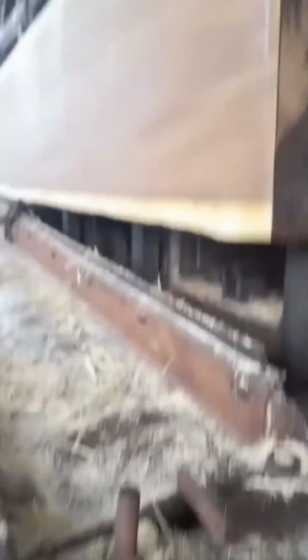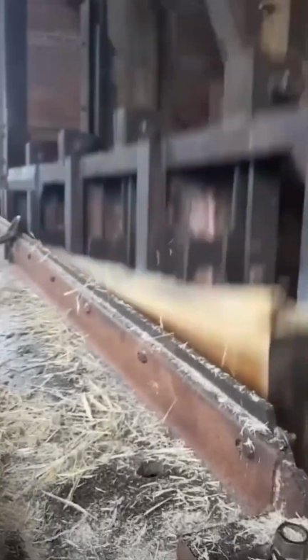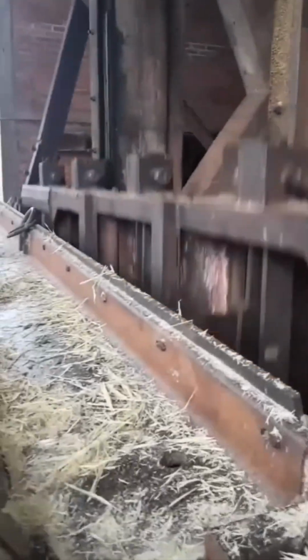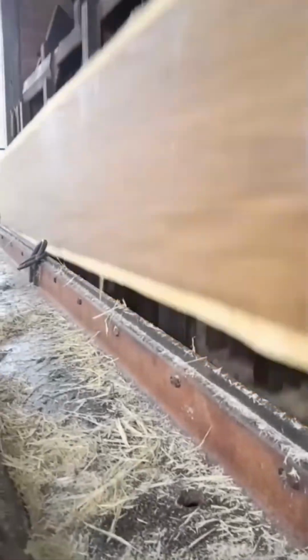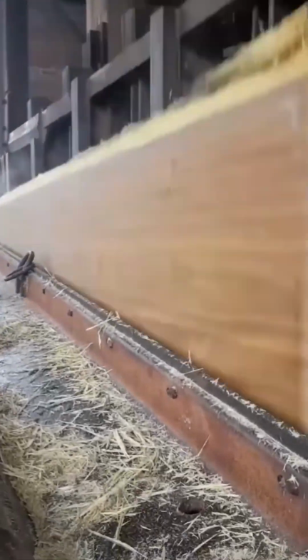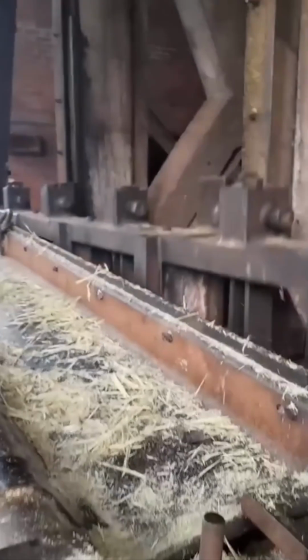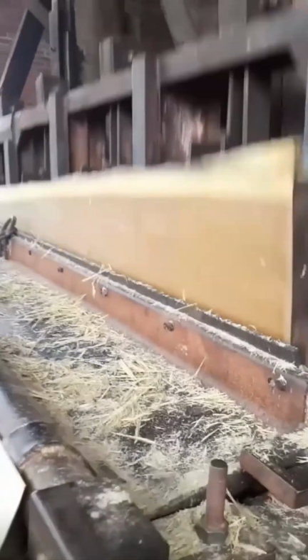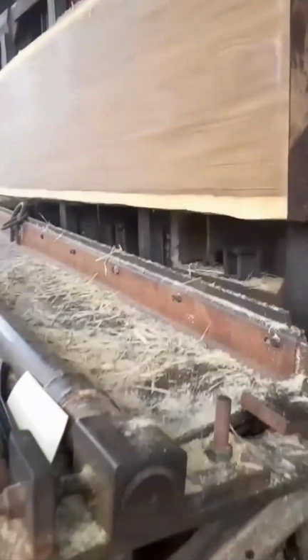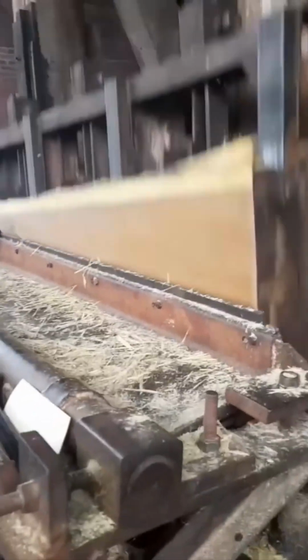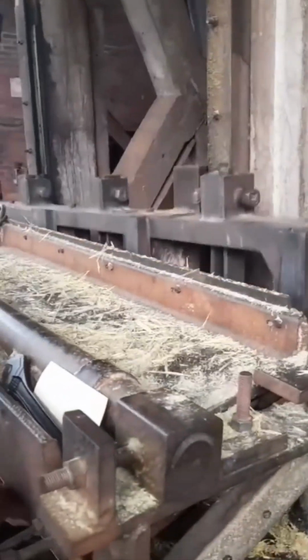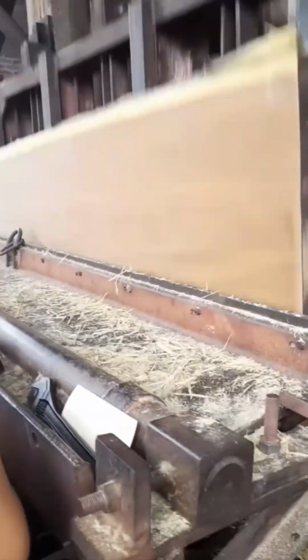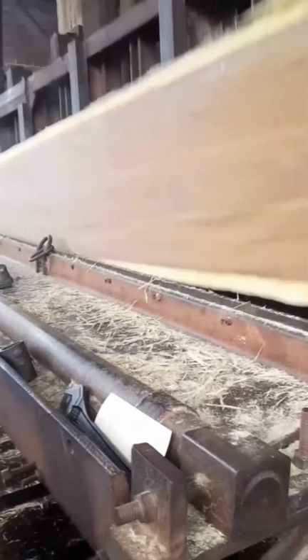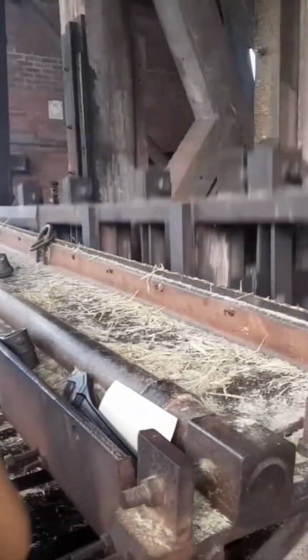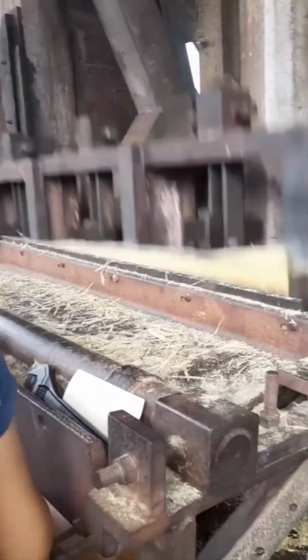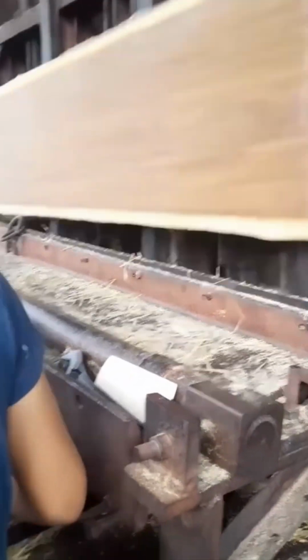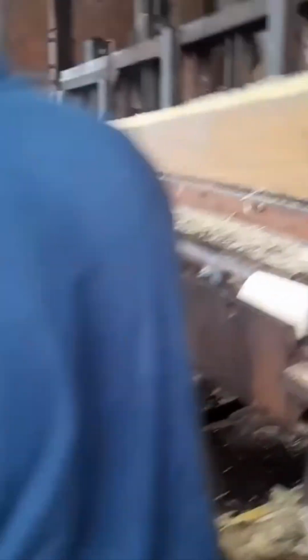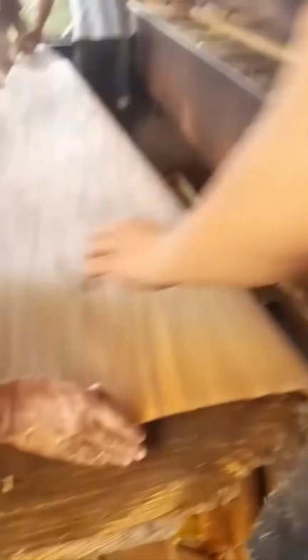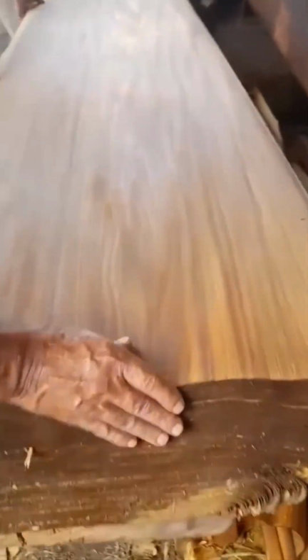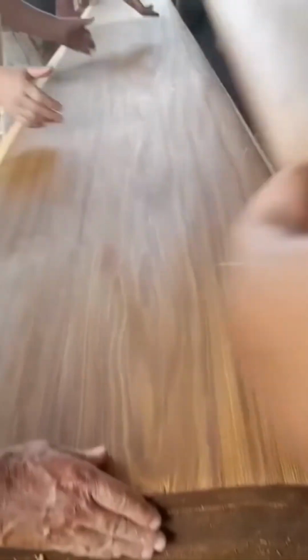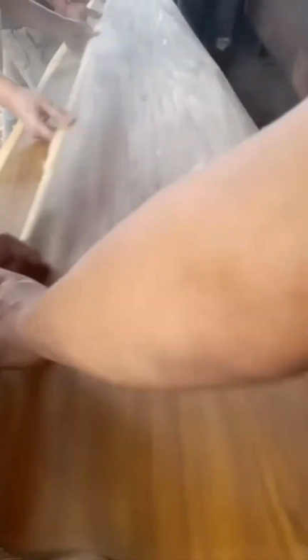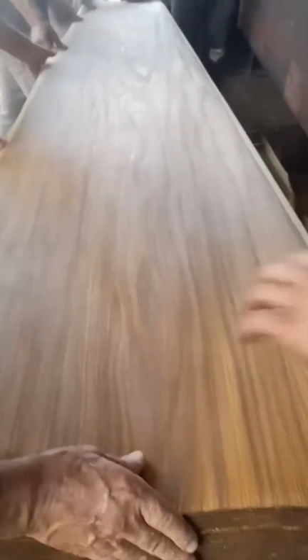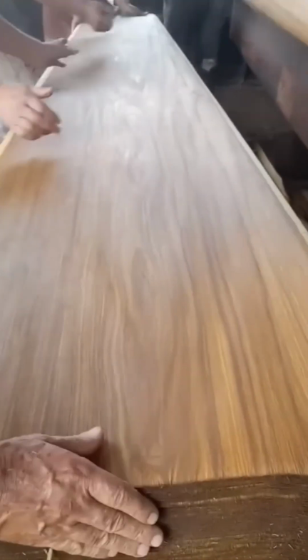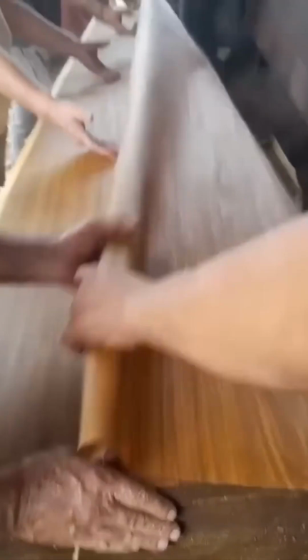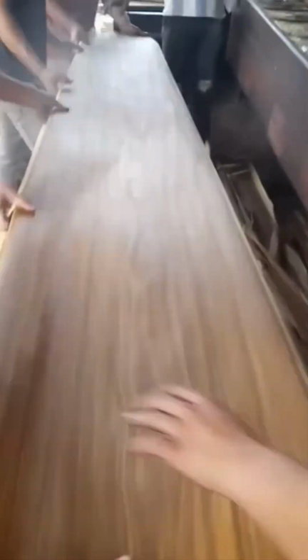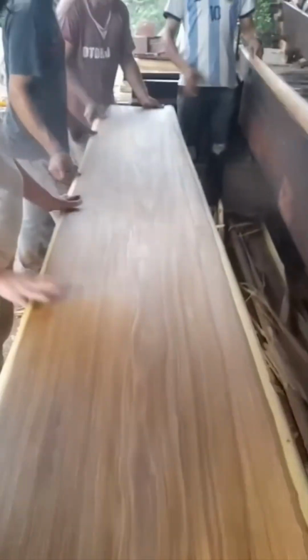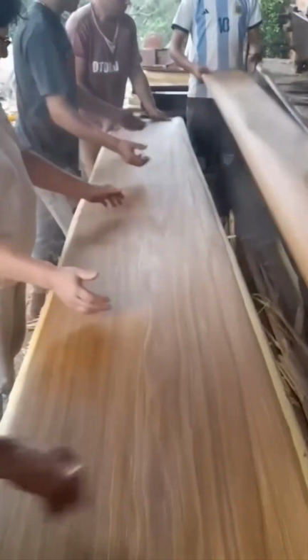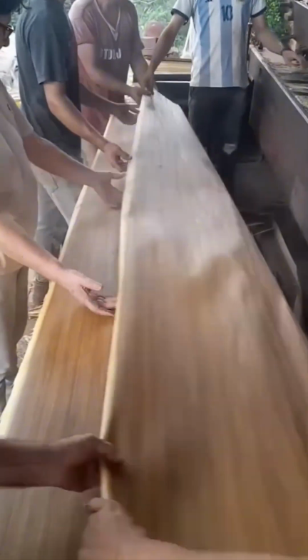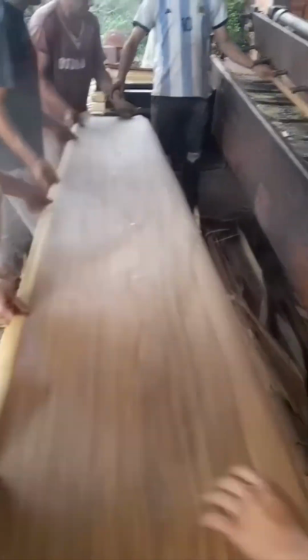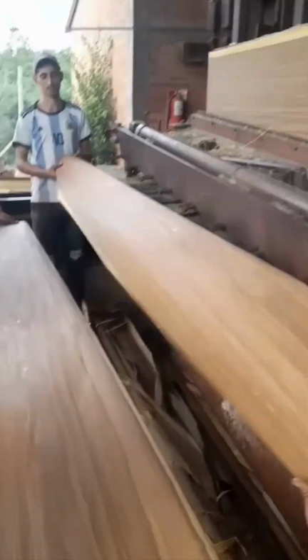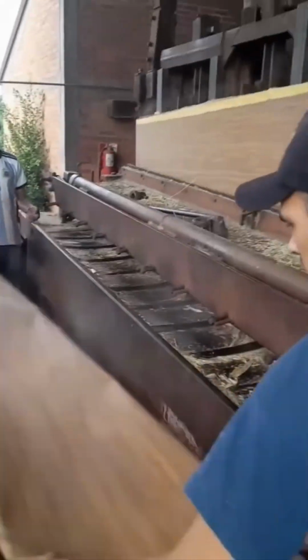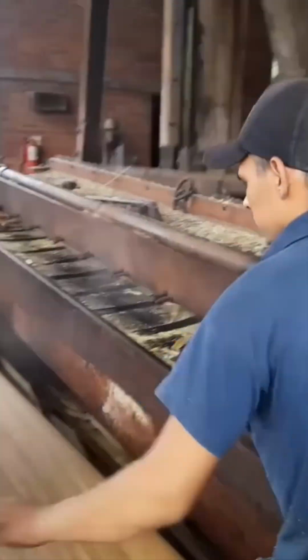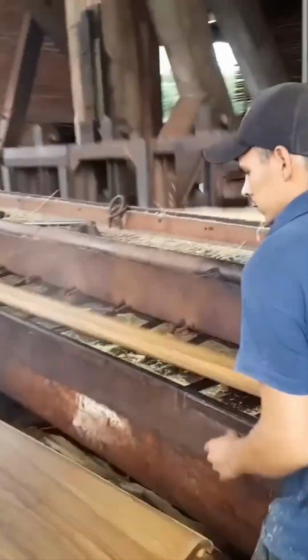Paper-thin wood slices peel away under a precision cutter. This isn't woodworking — it's wood origami at industrial scale.